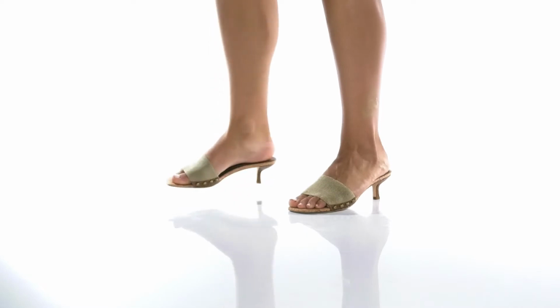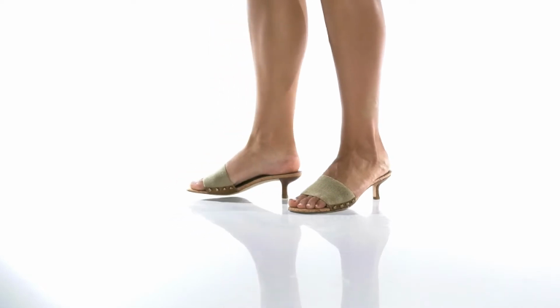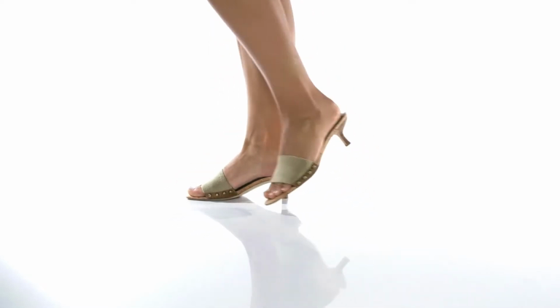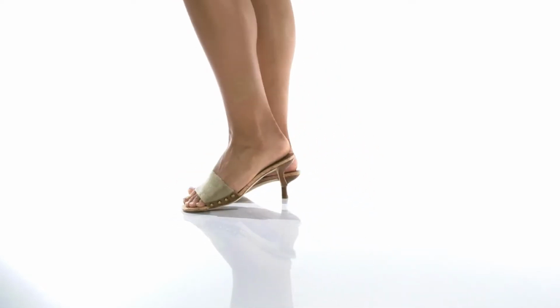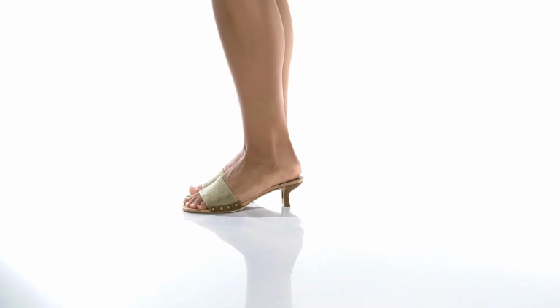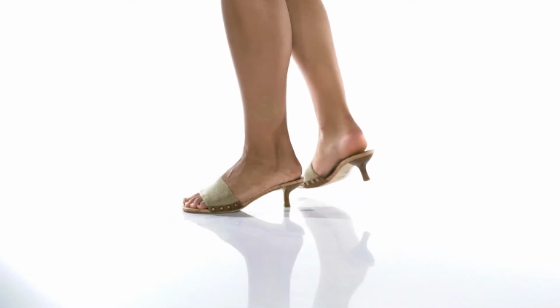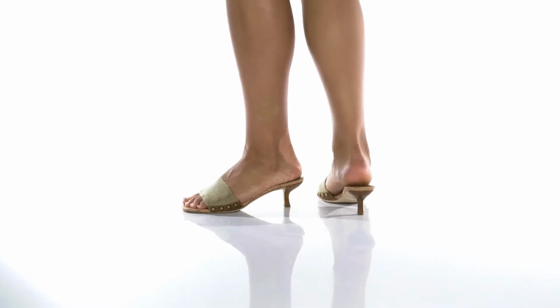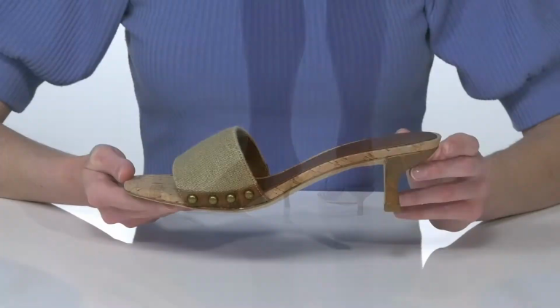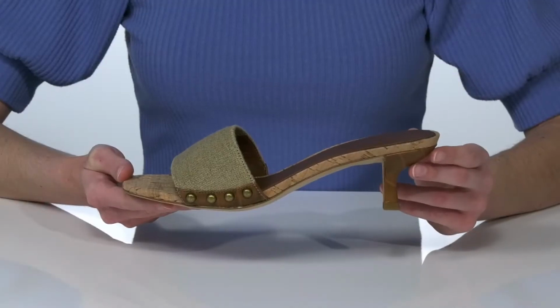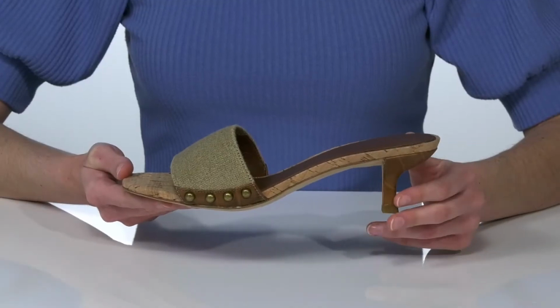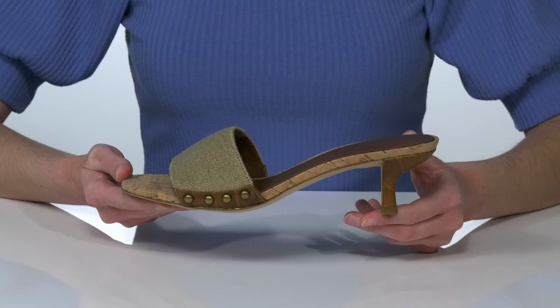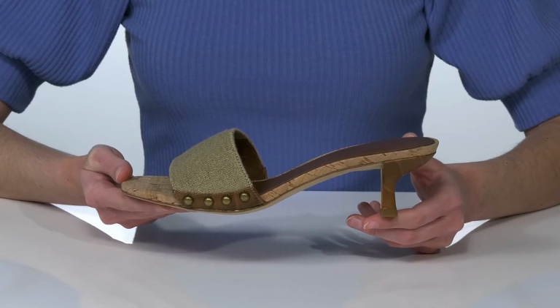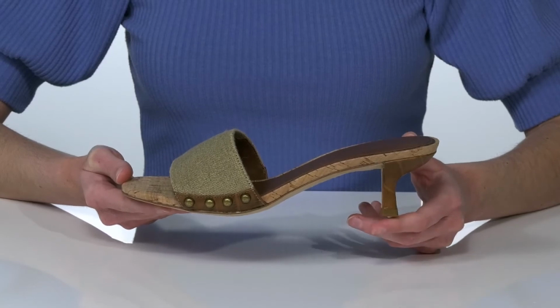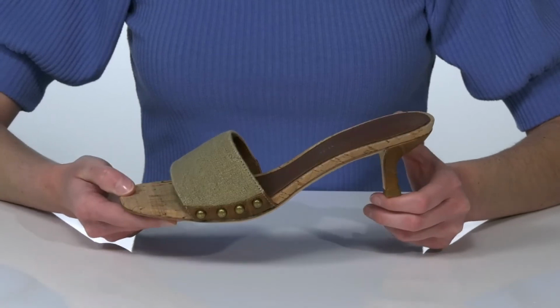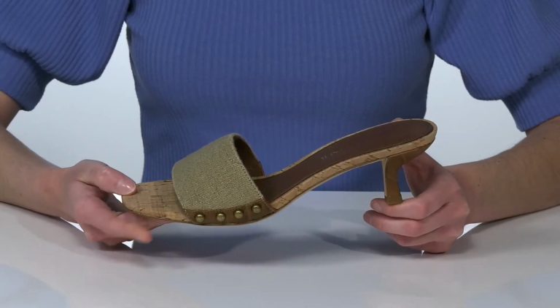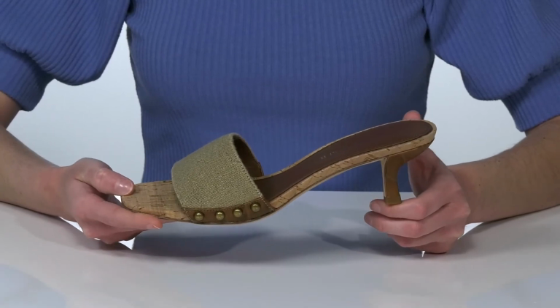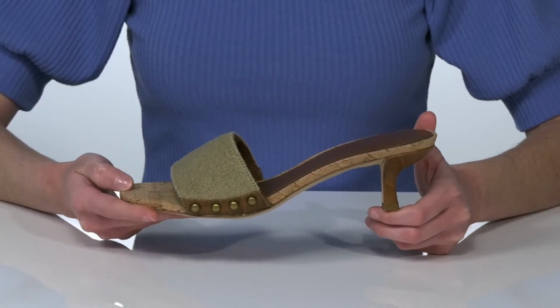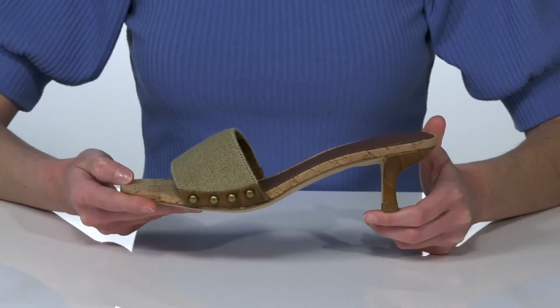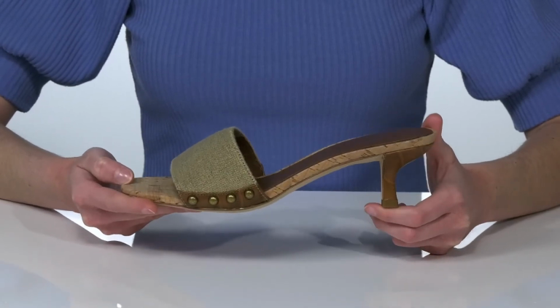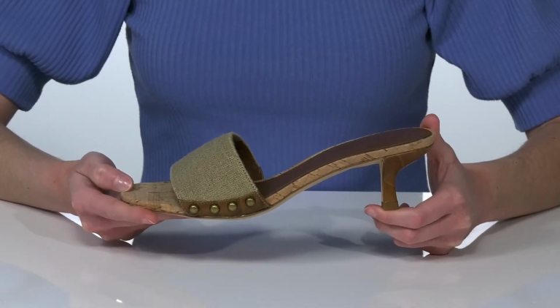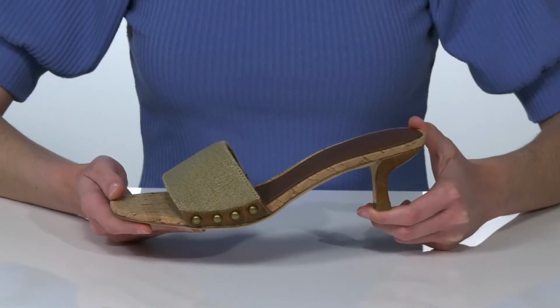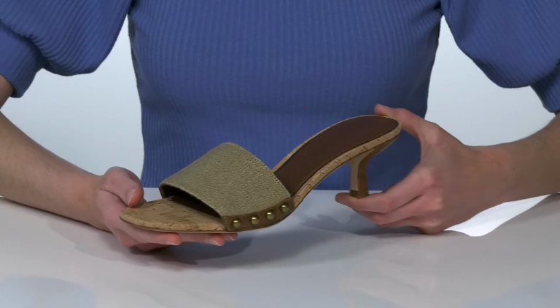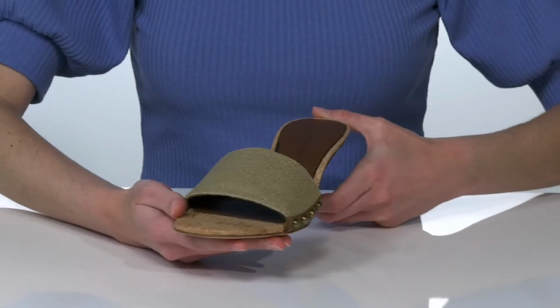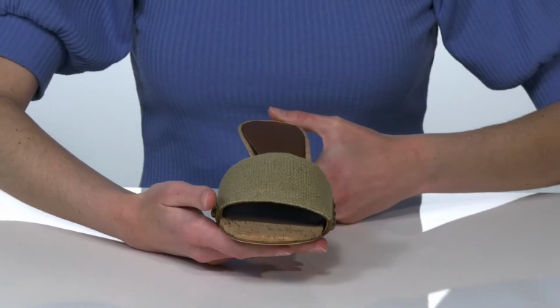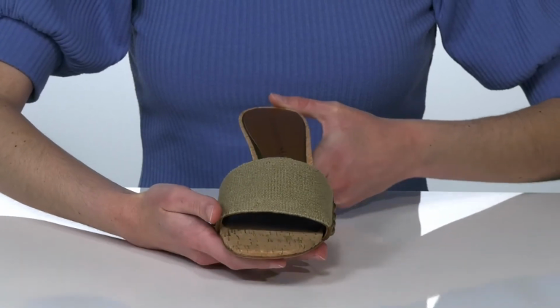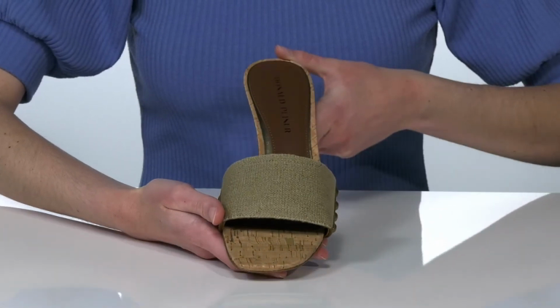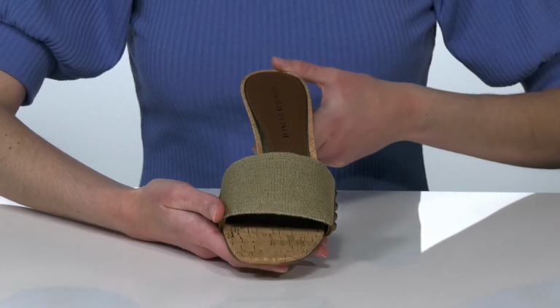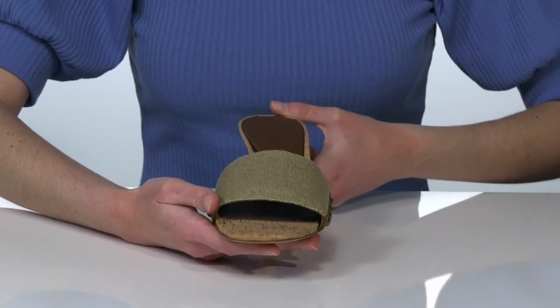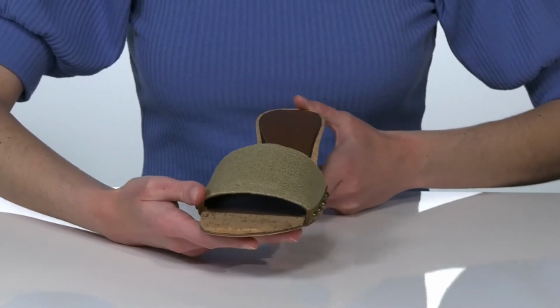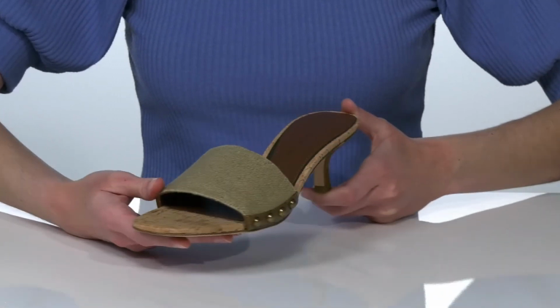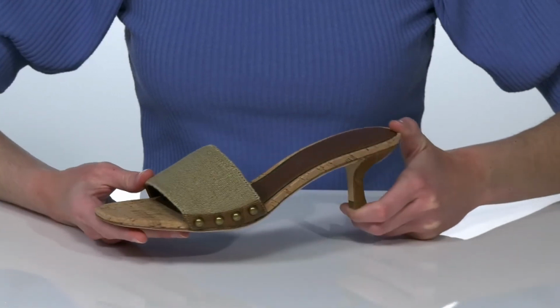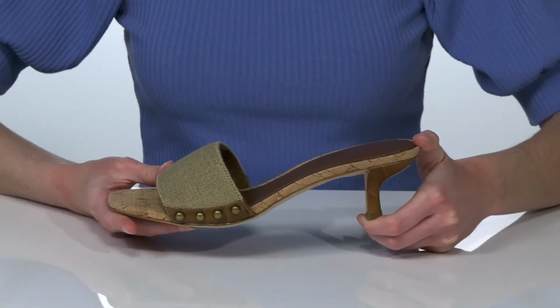This style looks like it's straight out of your favorite vintage shop, with a wrapped kitten heel at the back and burnished studs at the side. This is the saddle colorway, which utilizes warm brown tones that are very trendy this season.